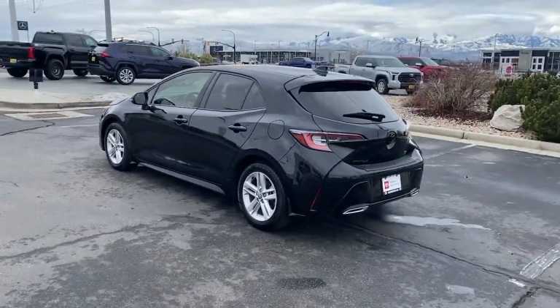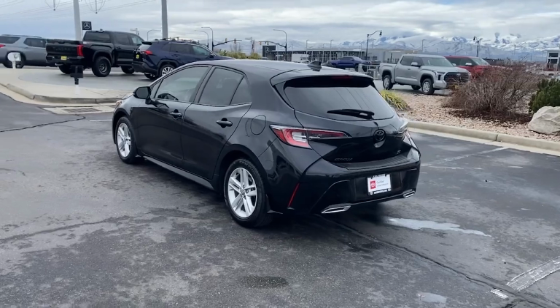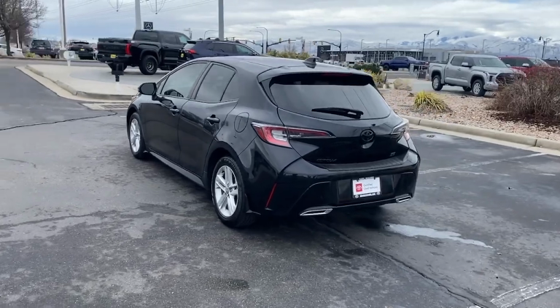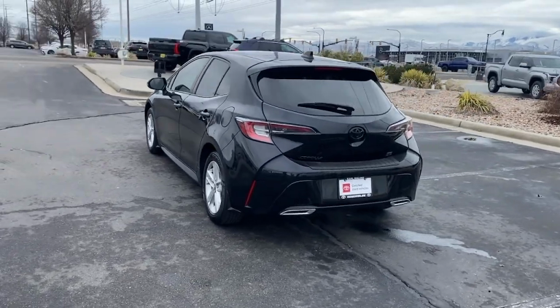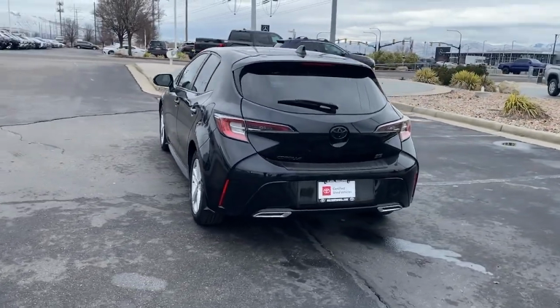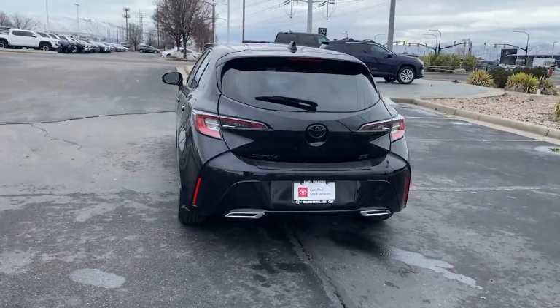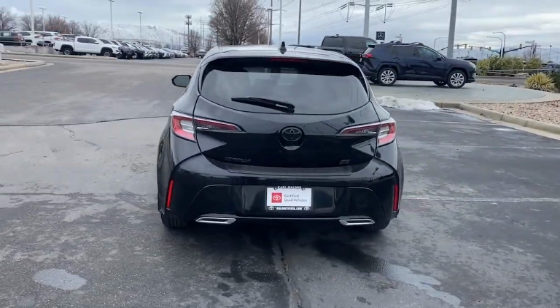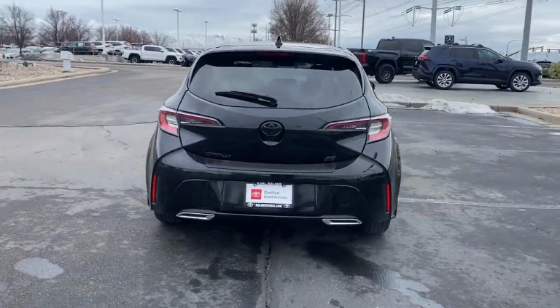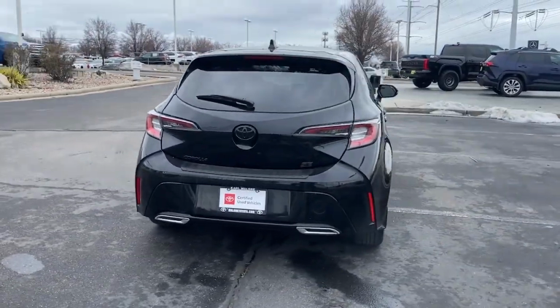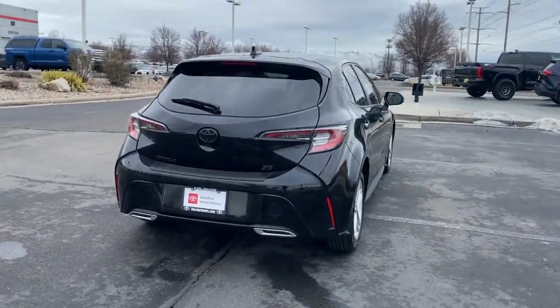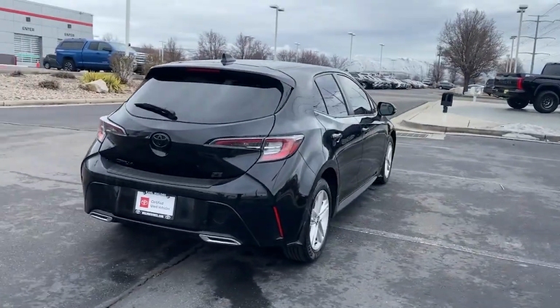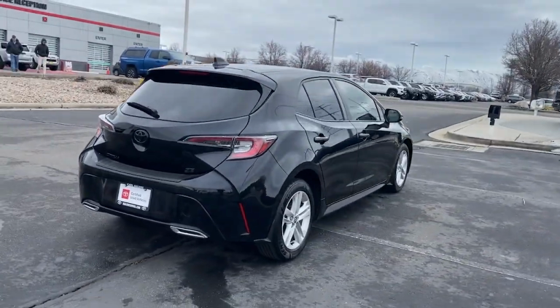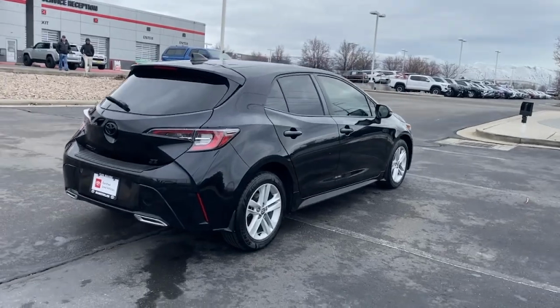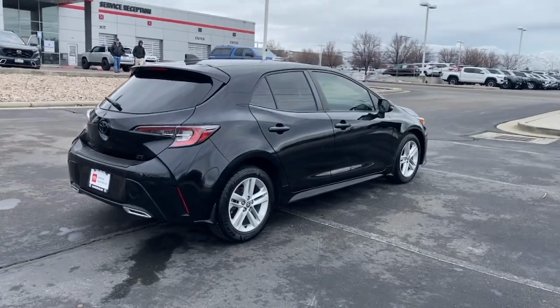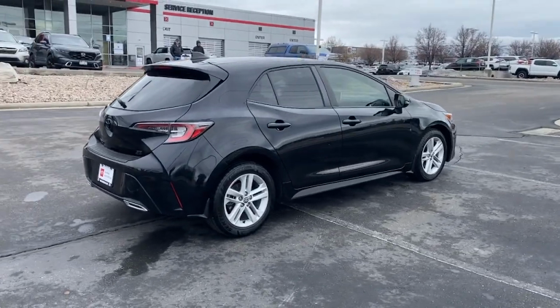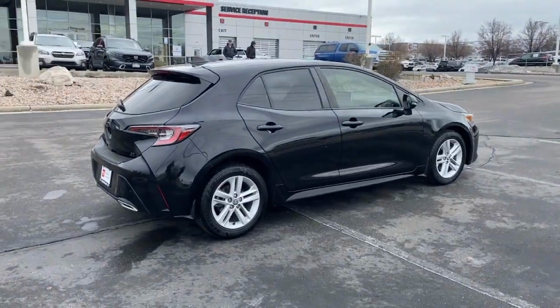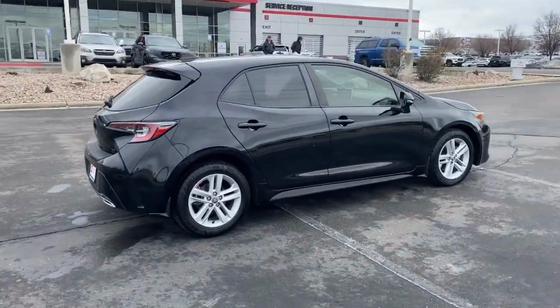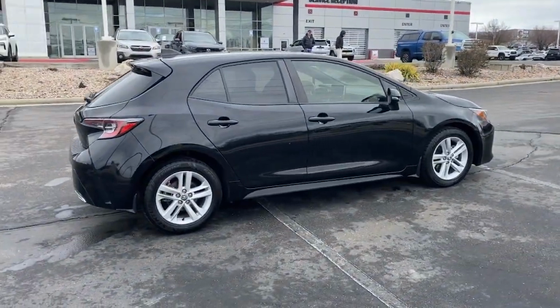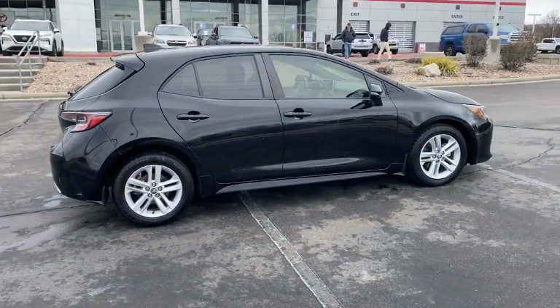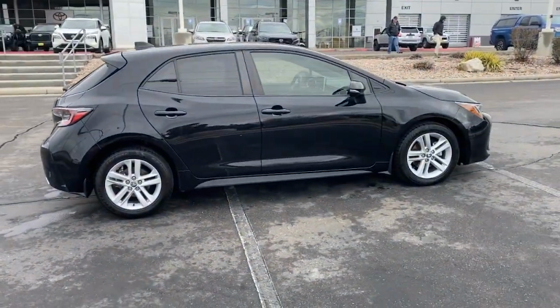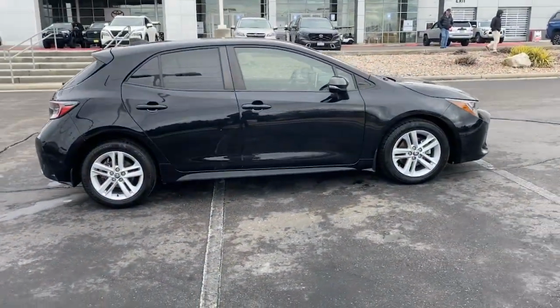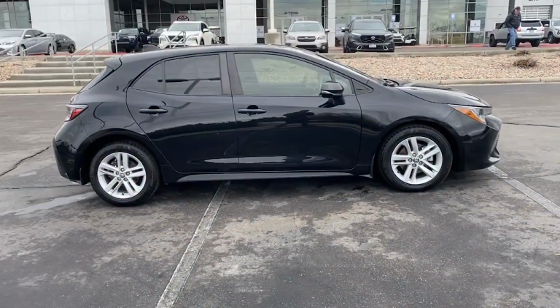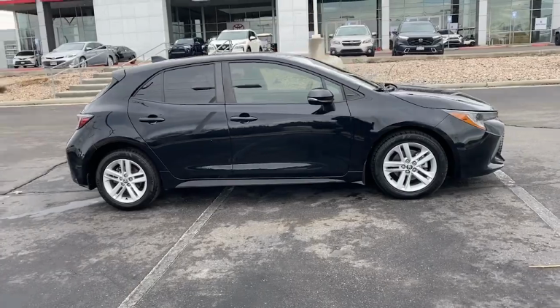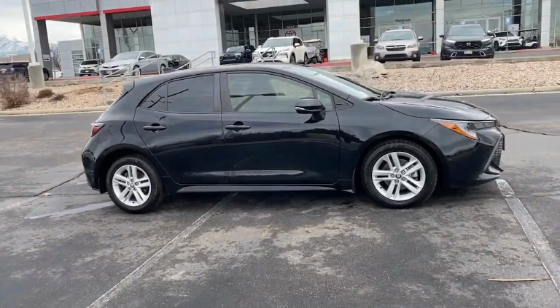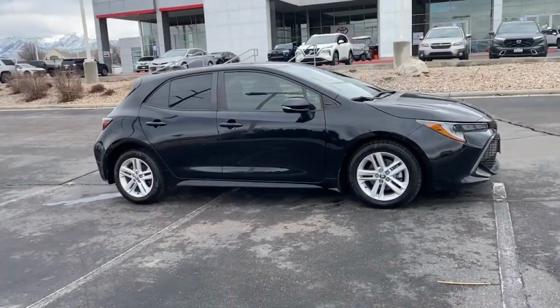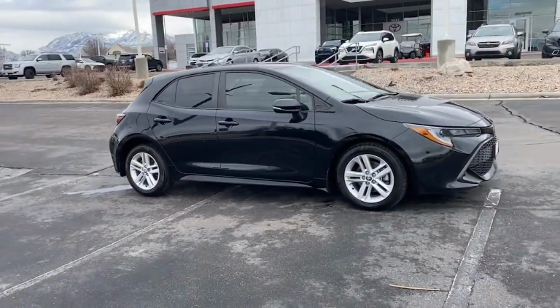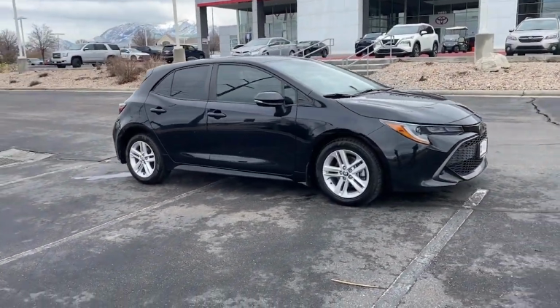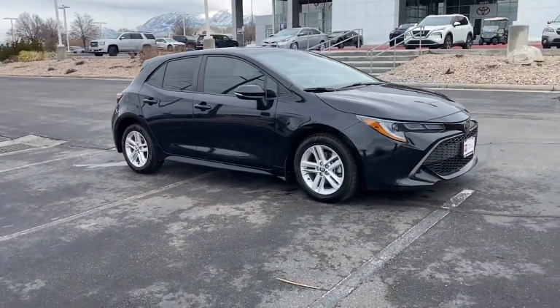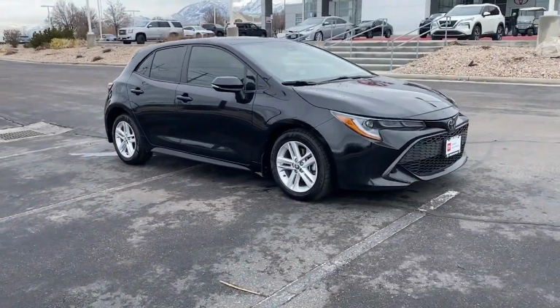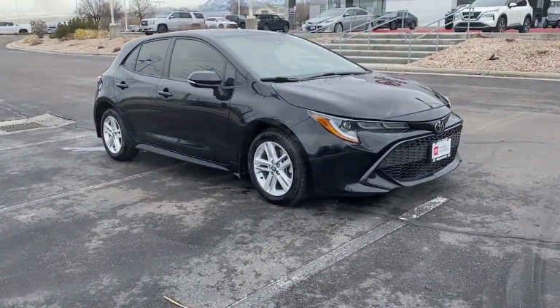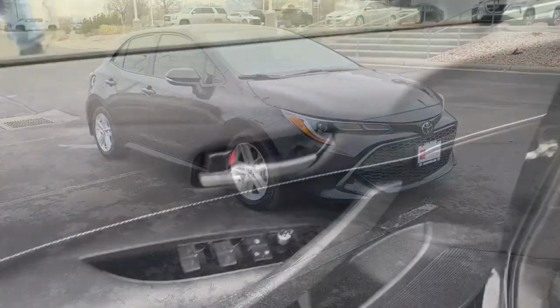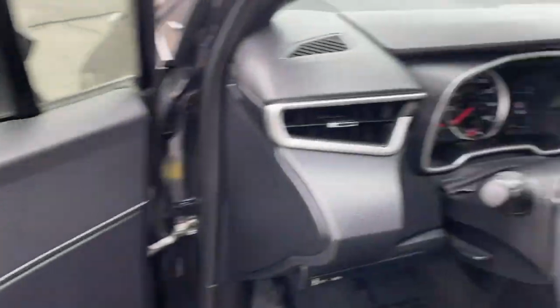This sporty performance vehicle packs advanced safety and connectivity tech, an interior designed to keep you comfortable and secure even on the most spirited drives, aggressive looks, and intuitive instrumentation so that you can enjoy the thrills every journey has to offer.